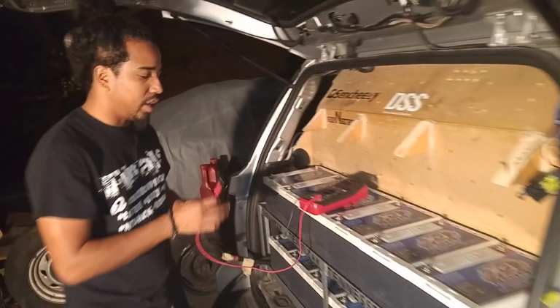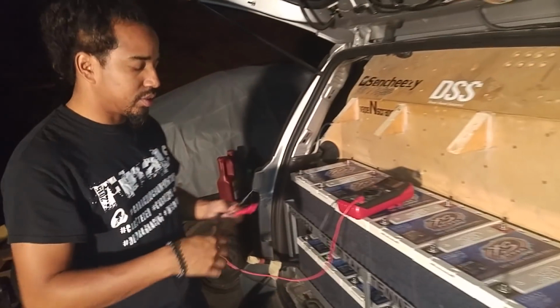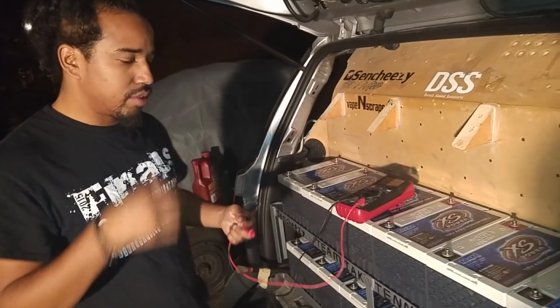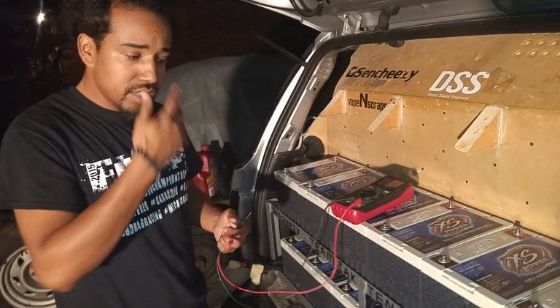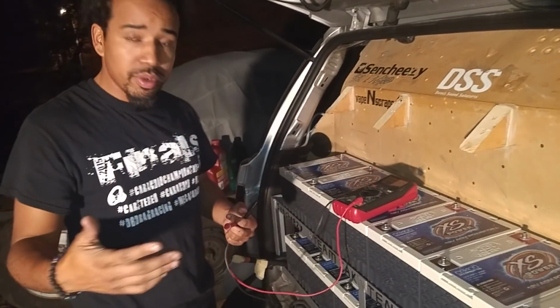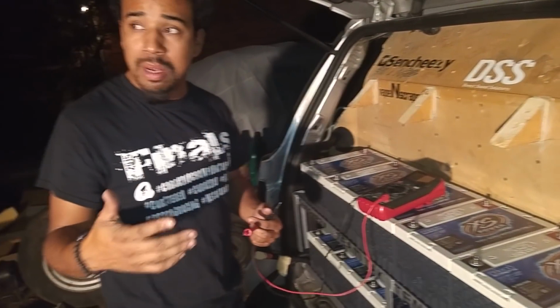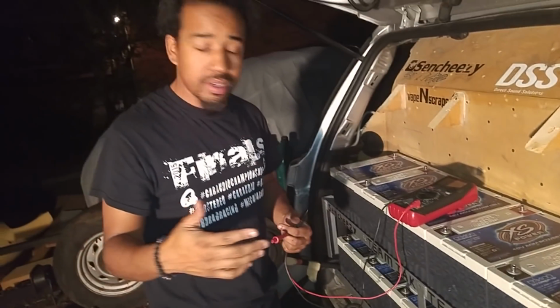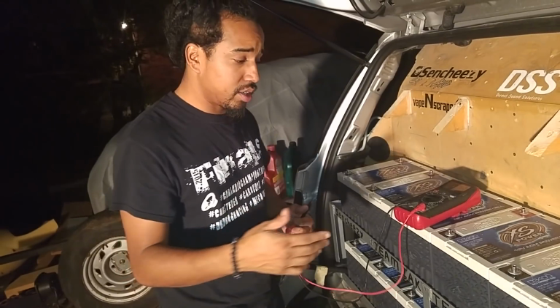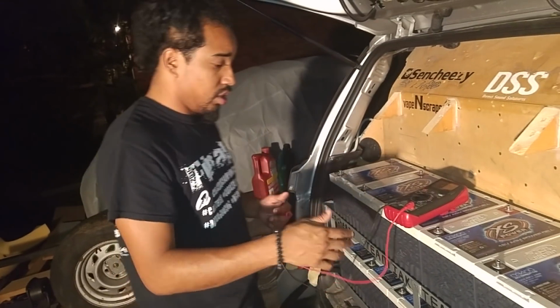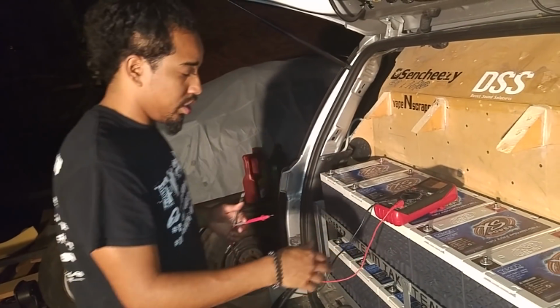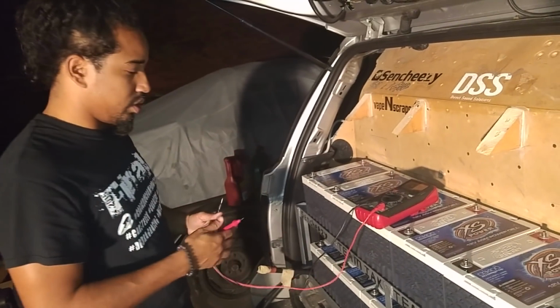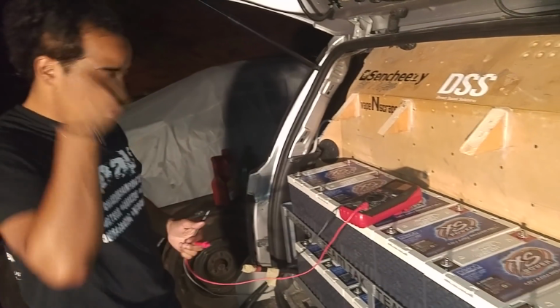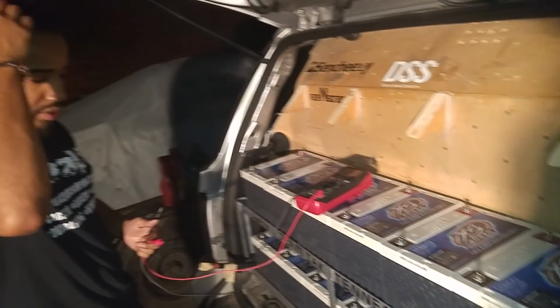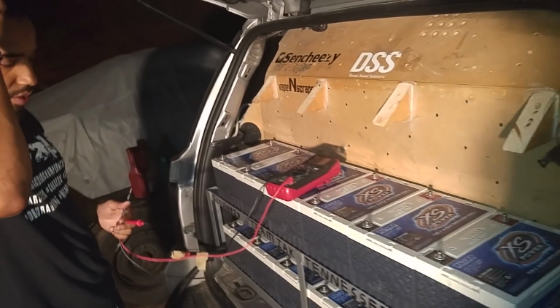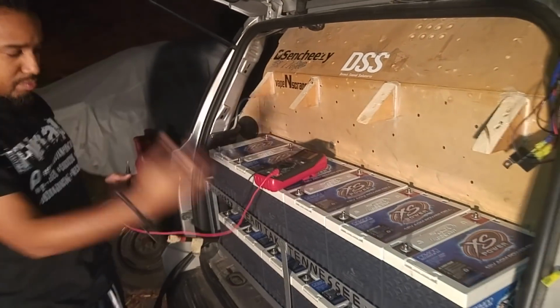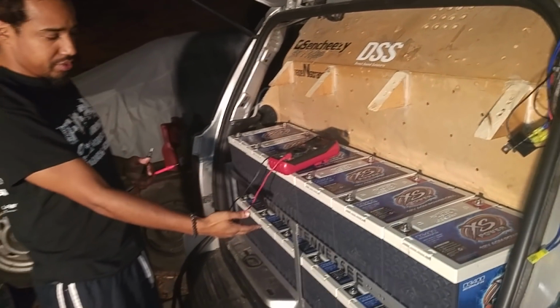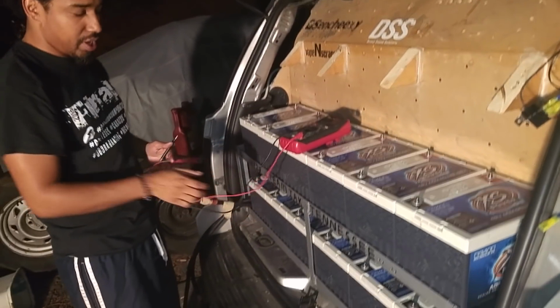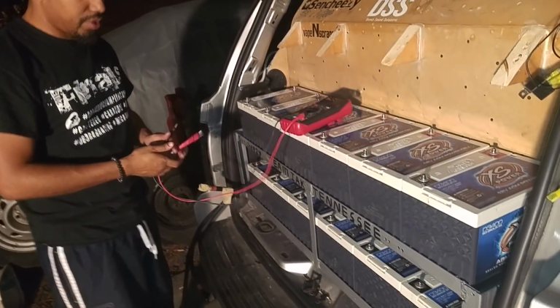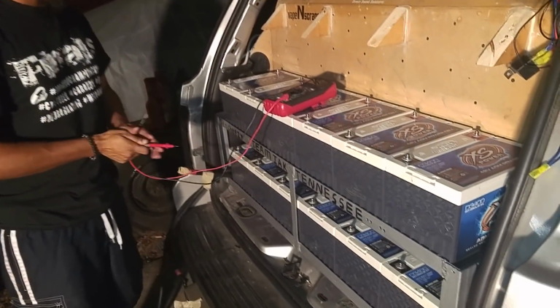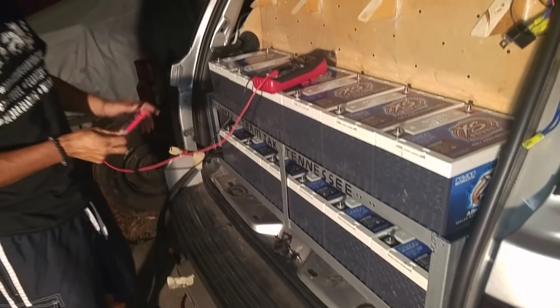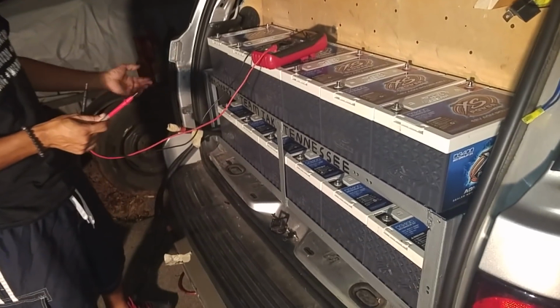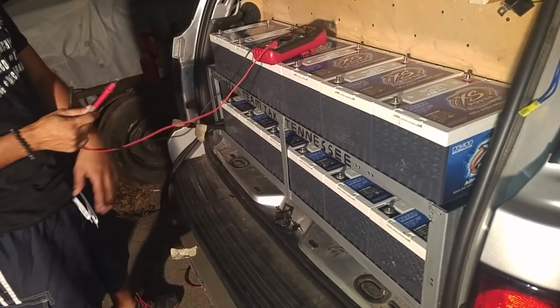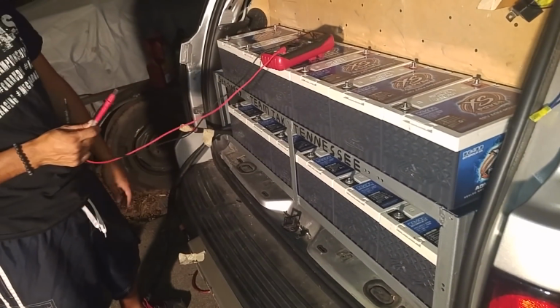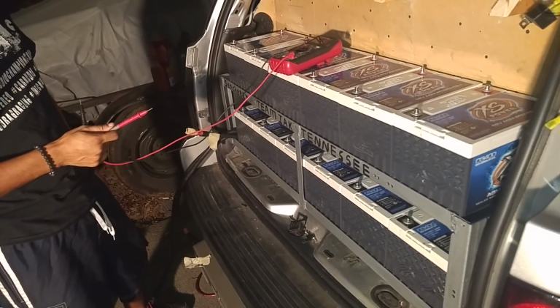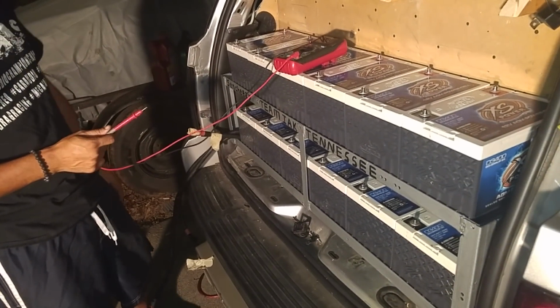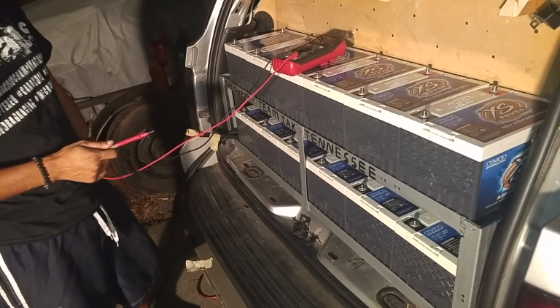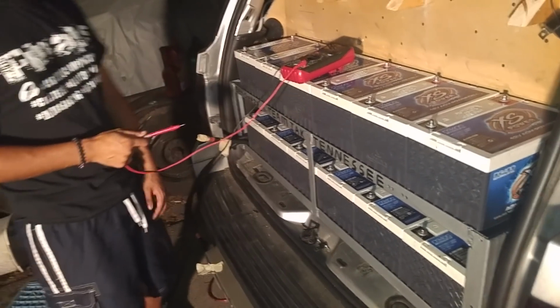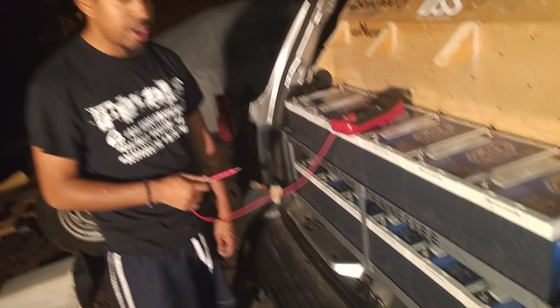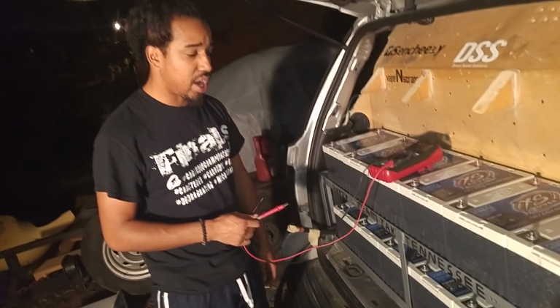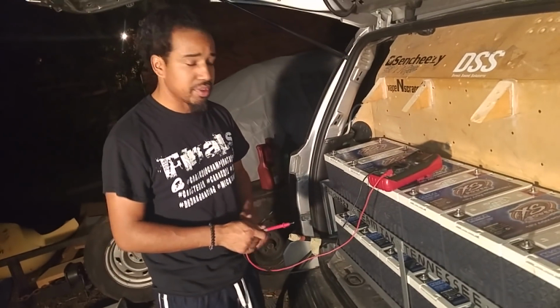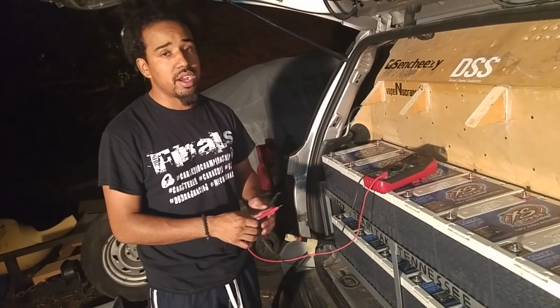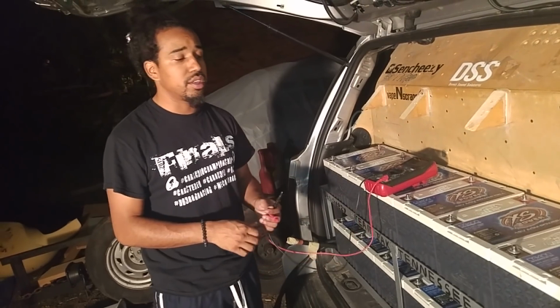Alright, so as you guys know, I've rebuilt my battery wrap and basically it's made out of steel right here. And I got to redo all the wiring with my JY Power Wire I just got in with my Sky High Lug Nuts.